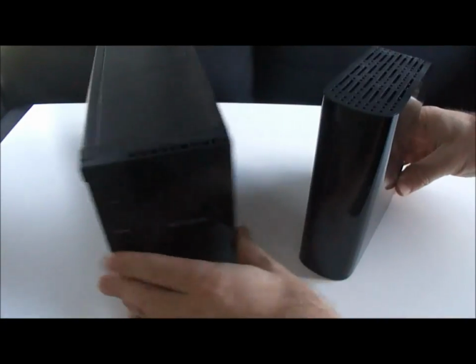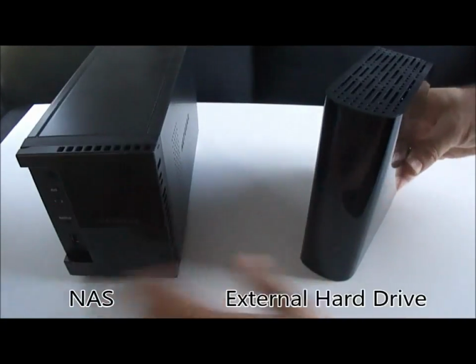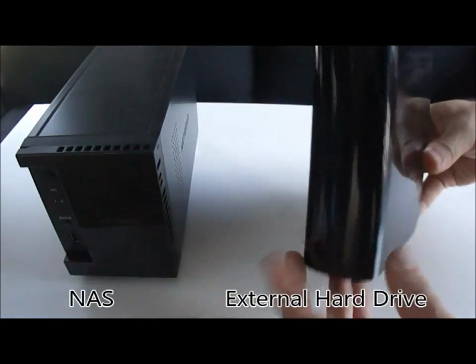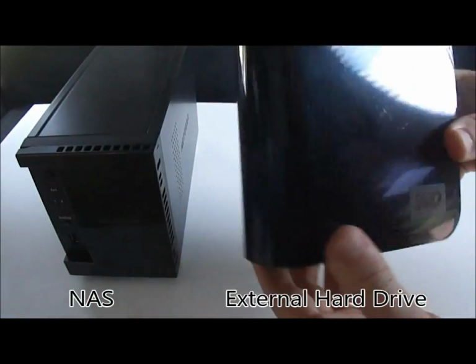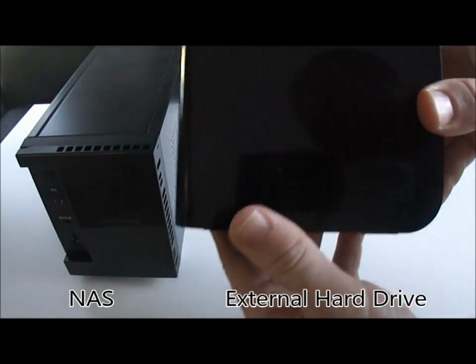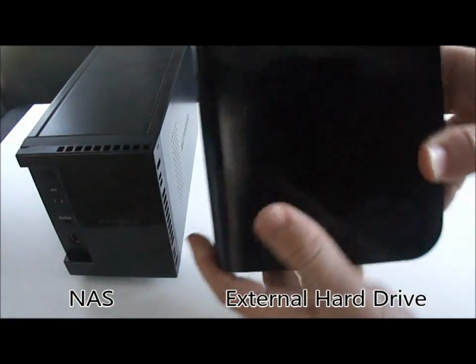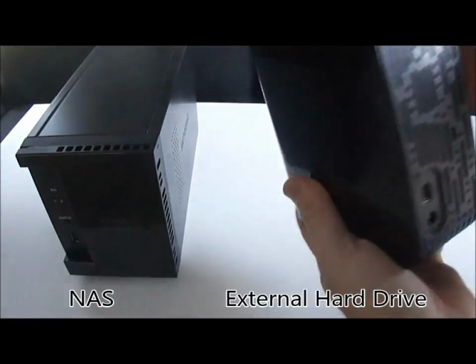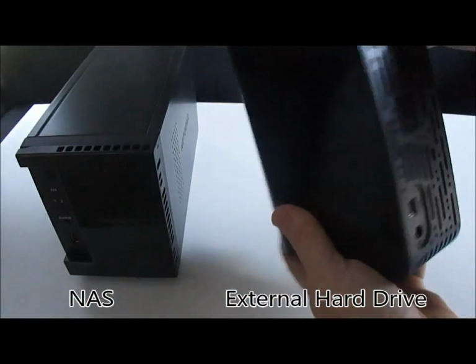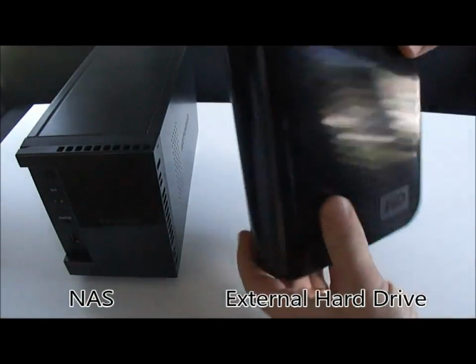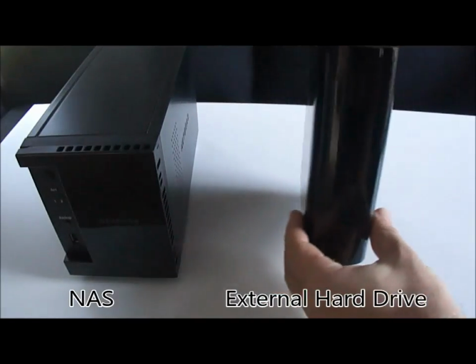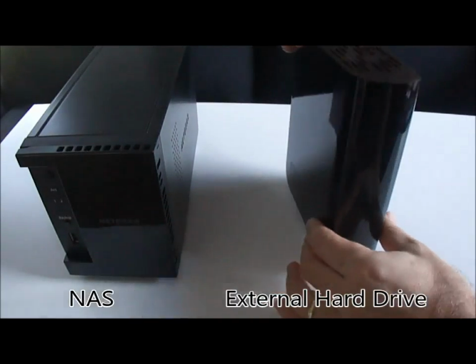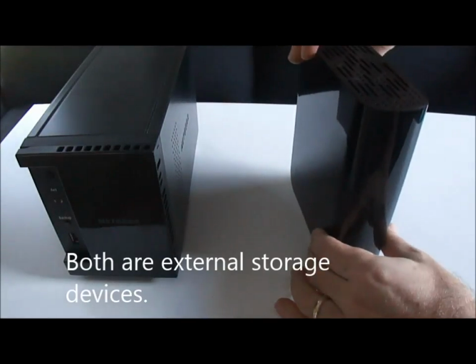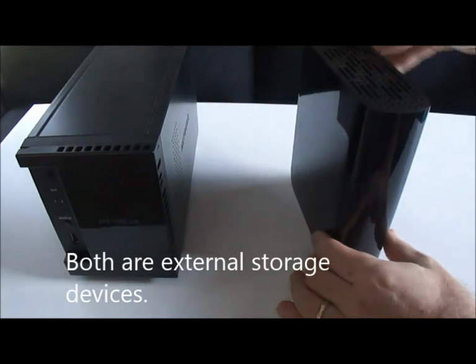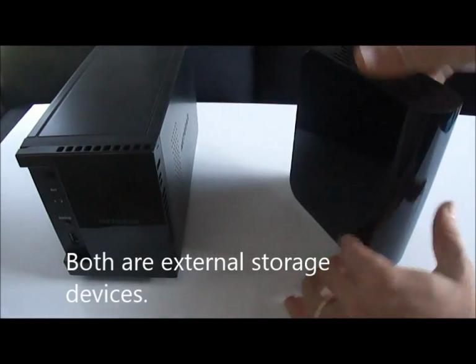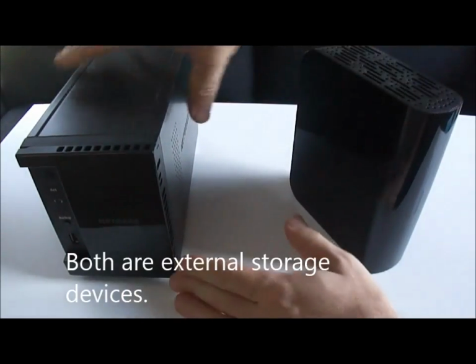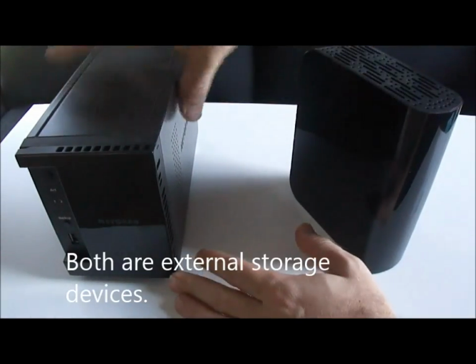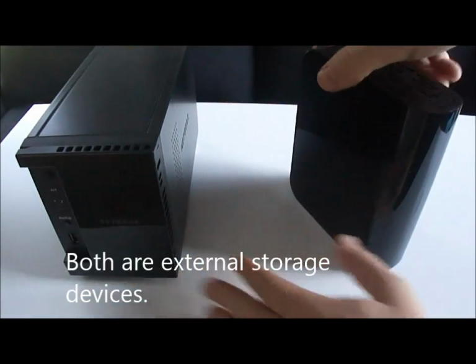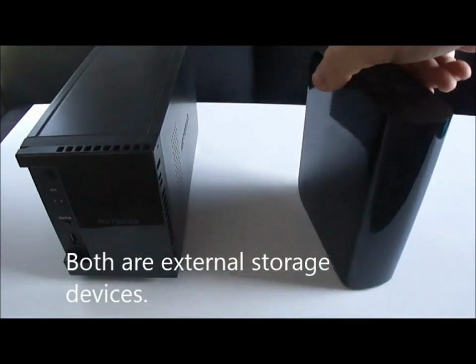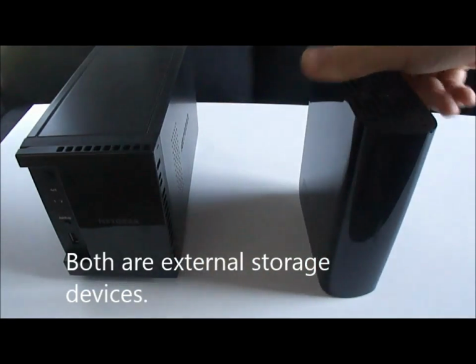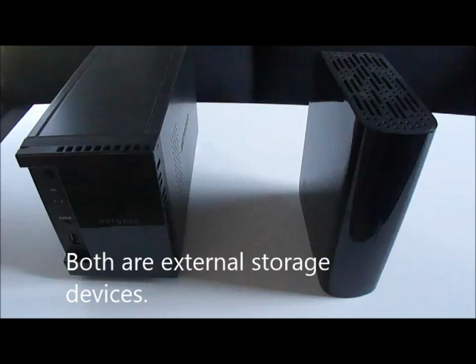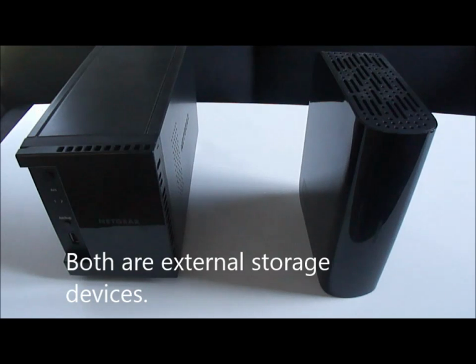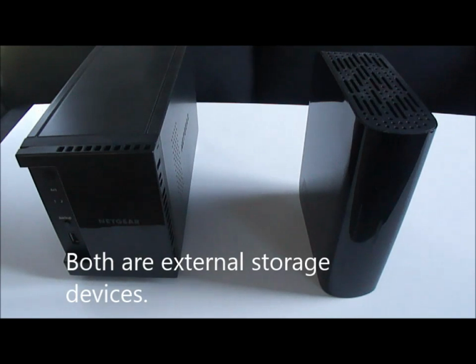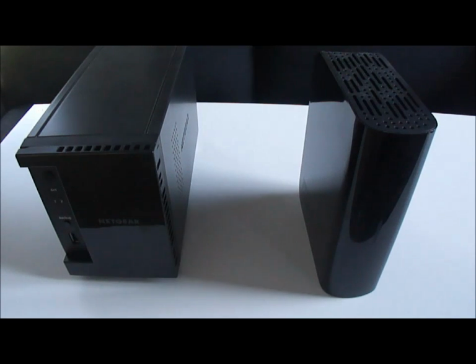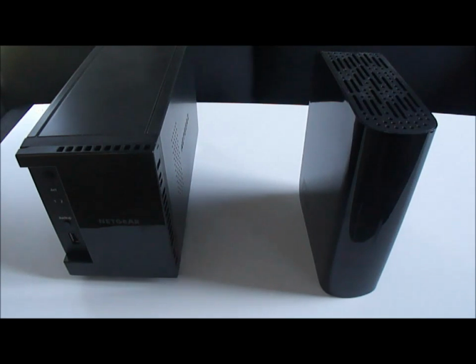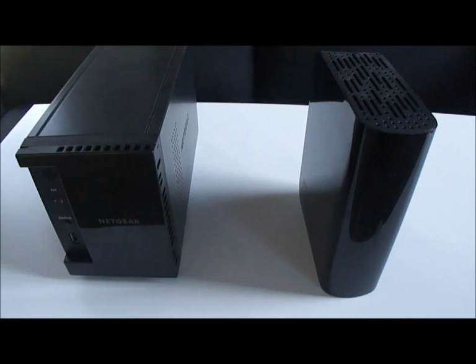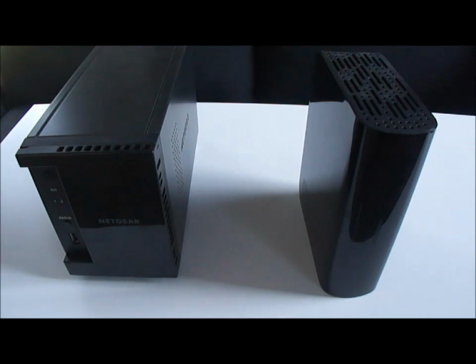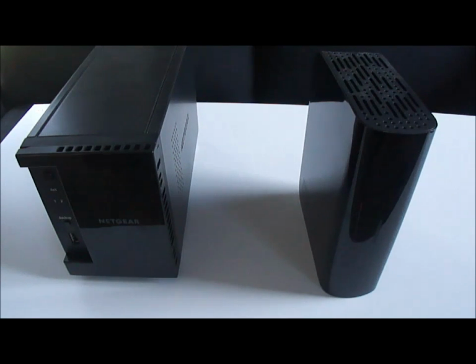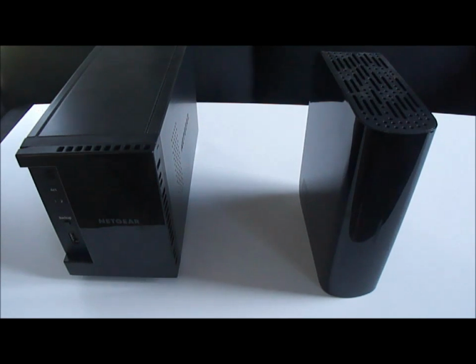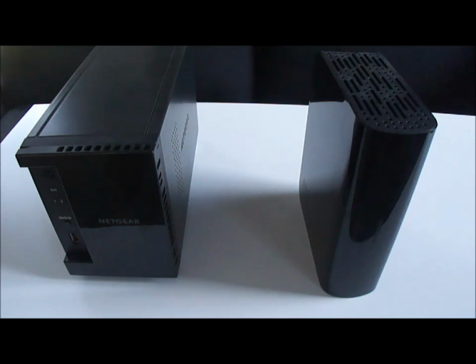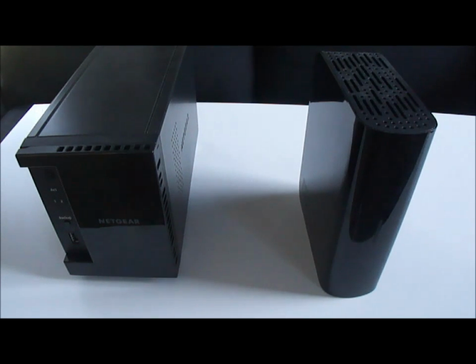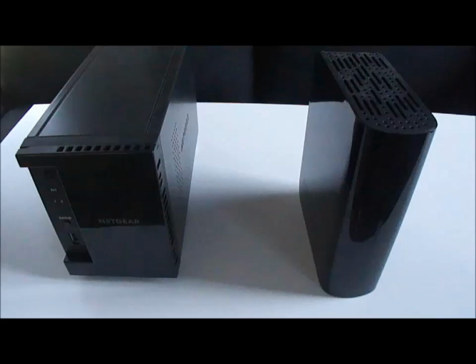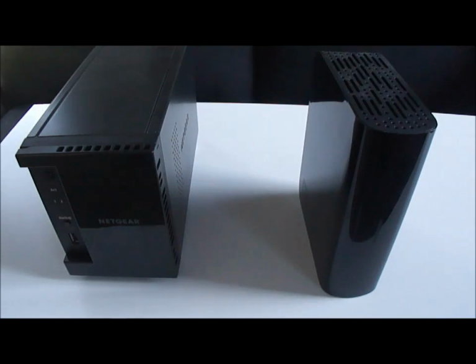Just to help understand this, I'm going to compare this to an external hard drive. This is a Western Digital MyBook, completely enclosed. These are both external storage devices, so you can back up your data on each of these.